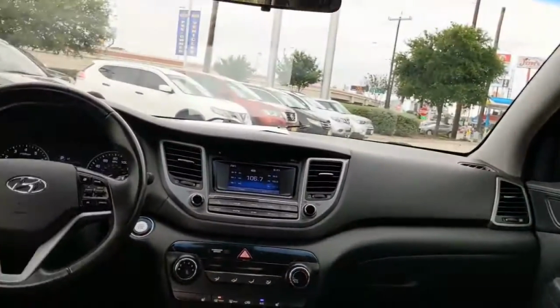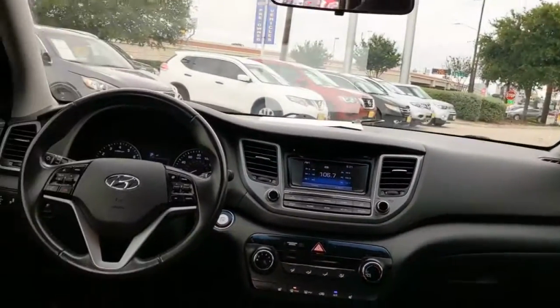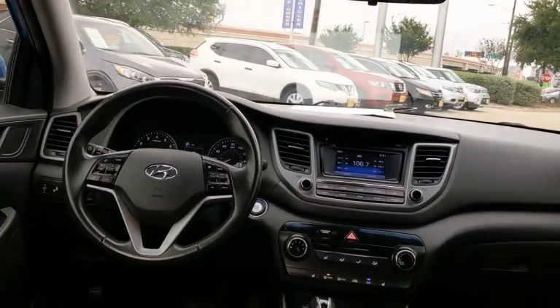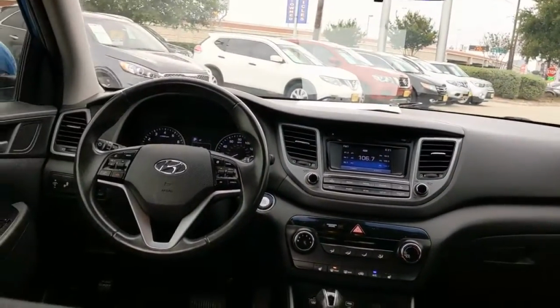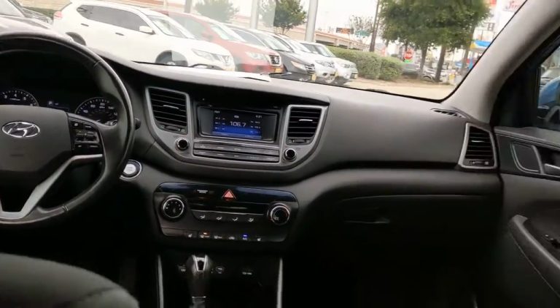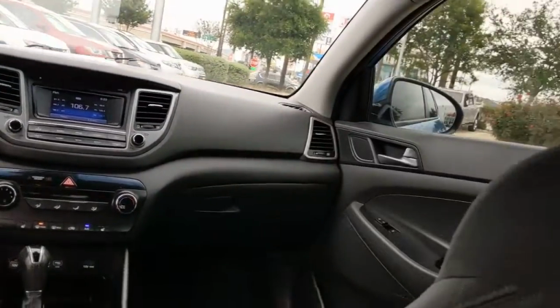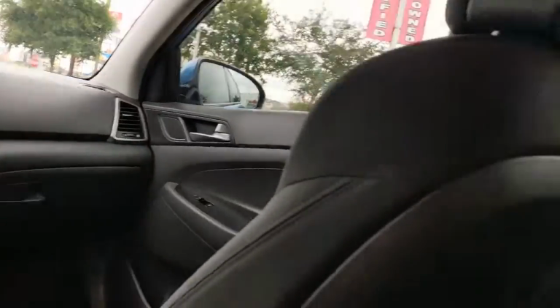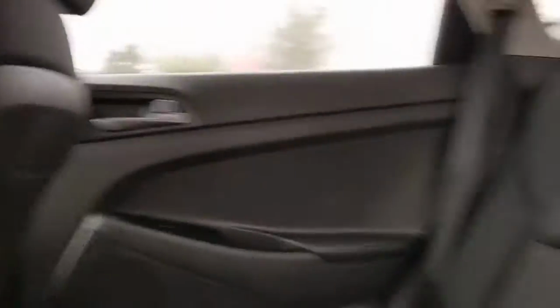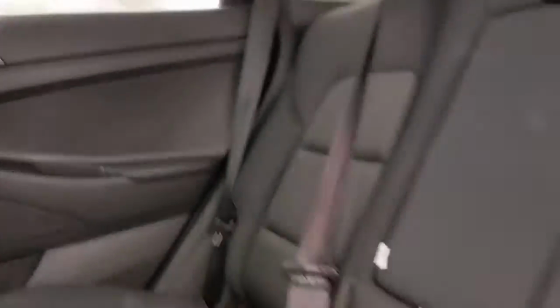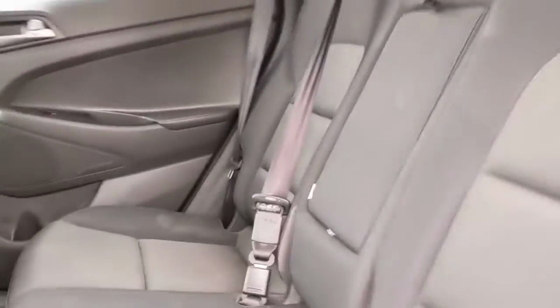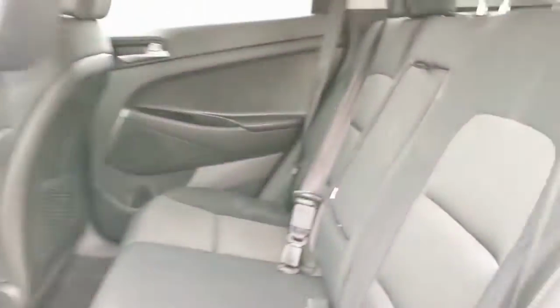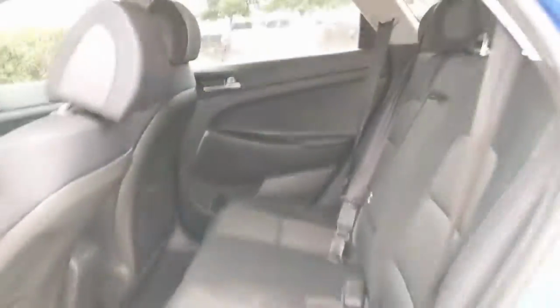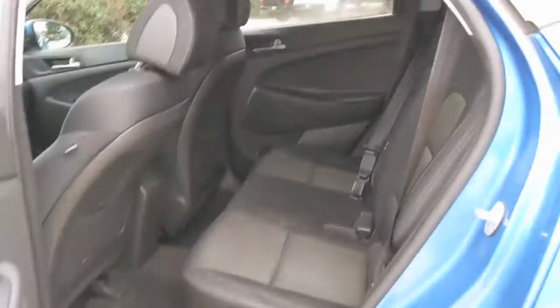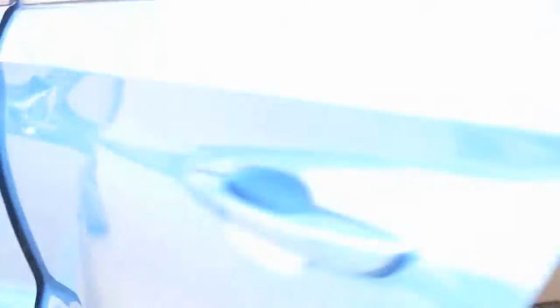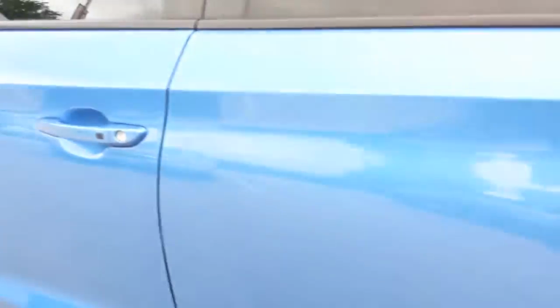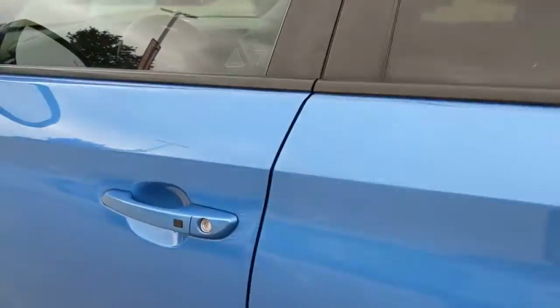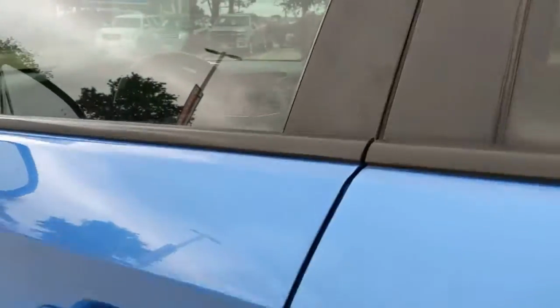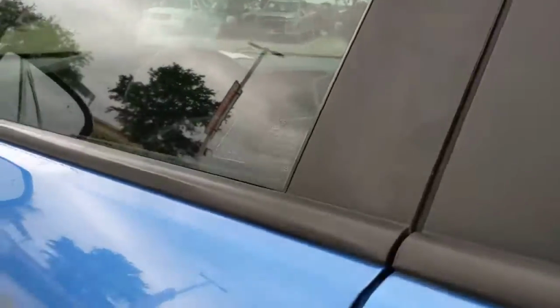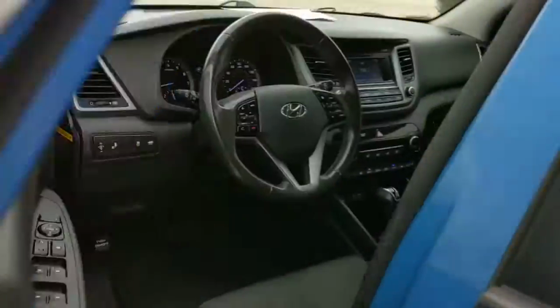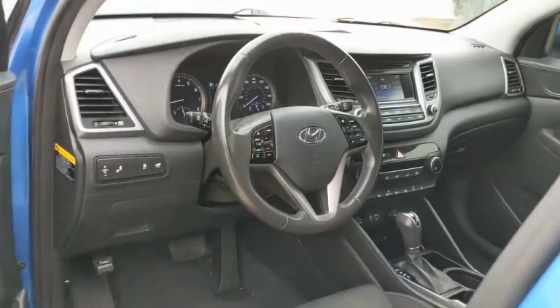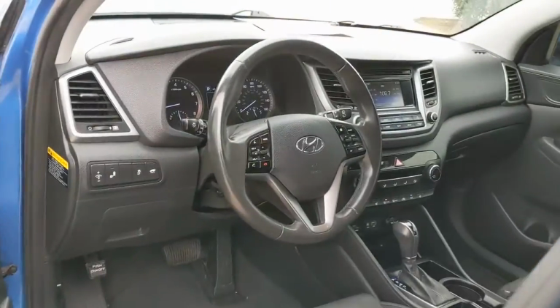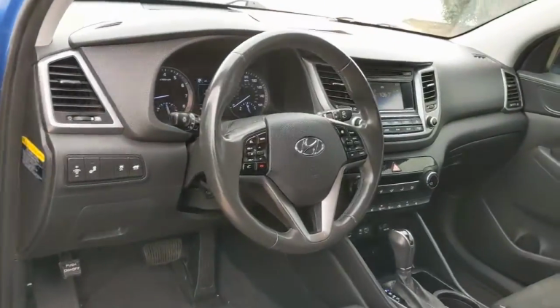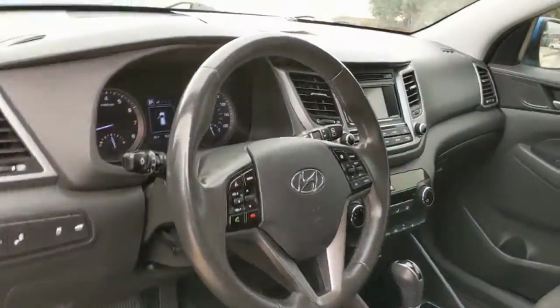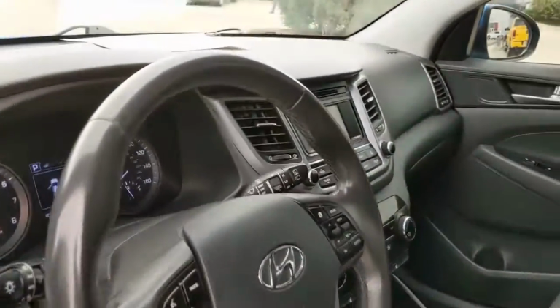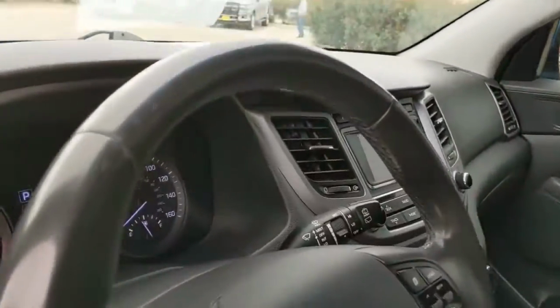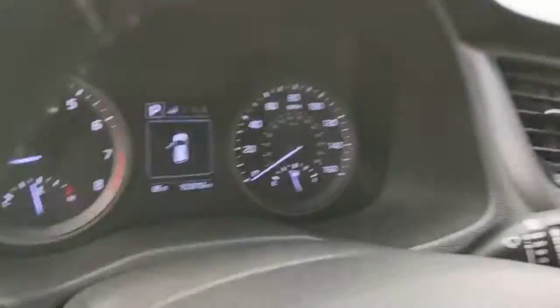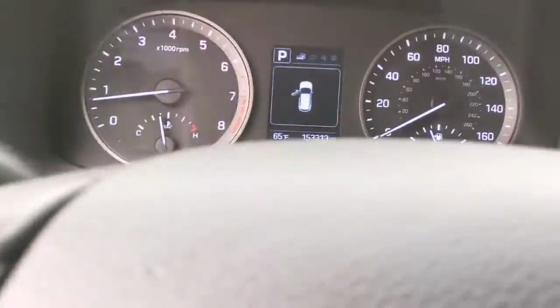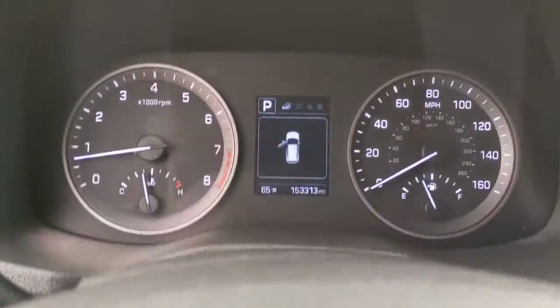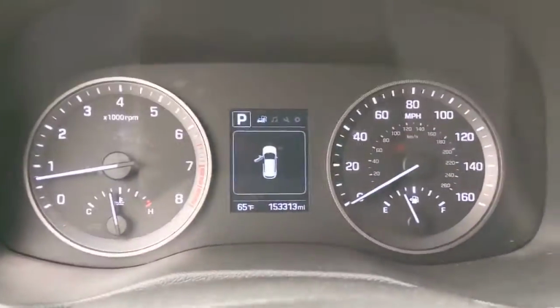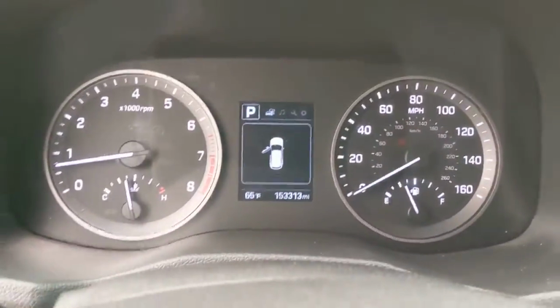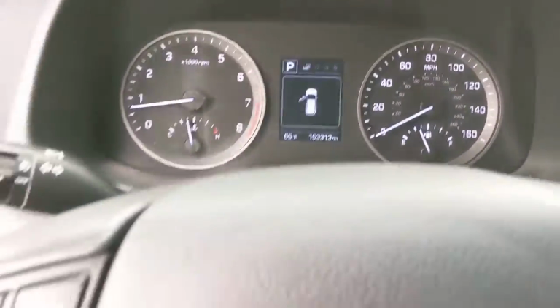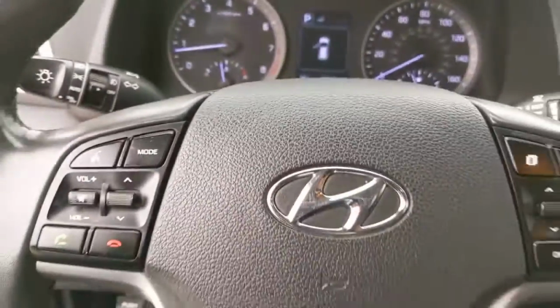Keyless entry, backup camera, power liftgate, keyless start, satellite radio, heated mirrors, fog lamps, blind spot monitor, heated front seat, power driver seat.